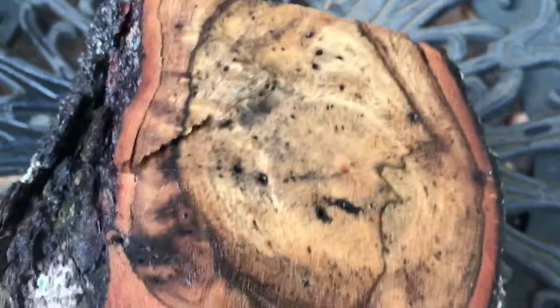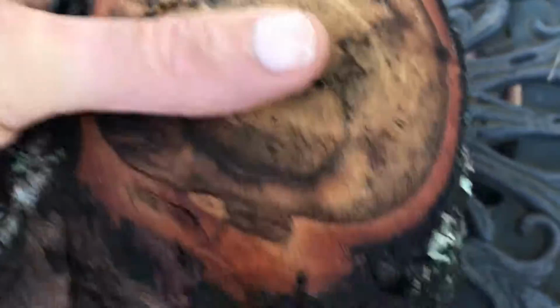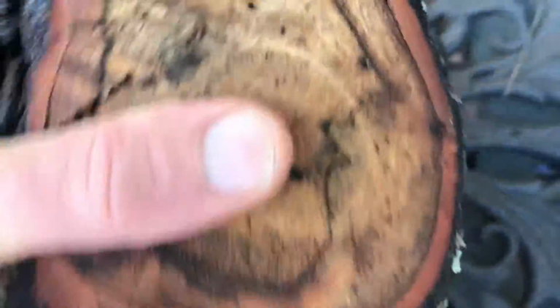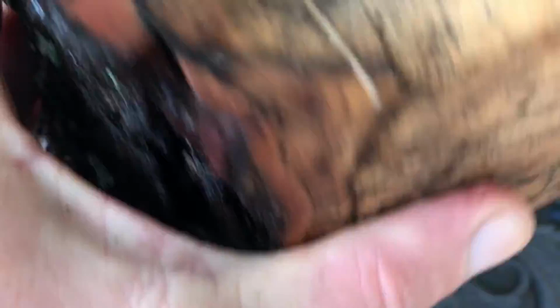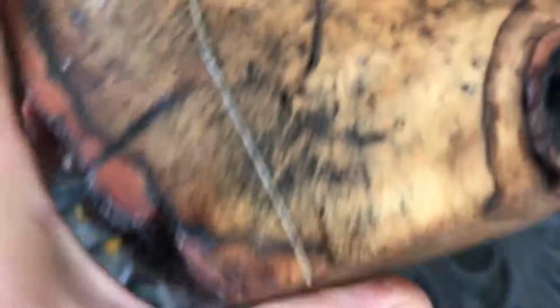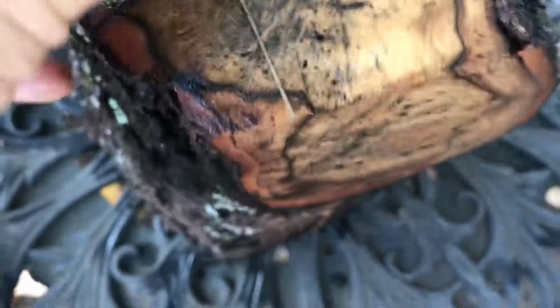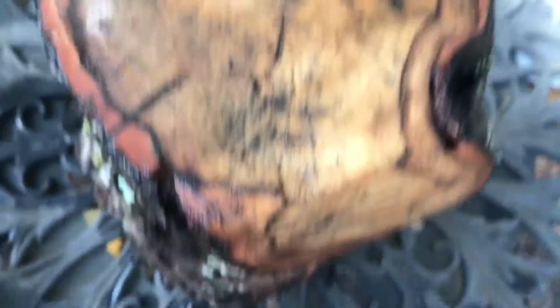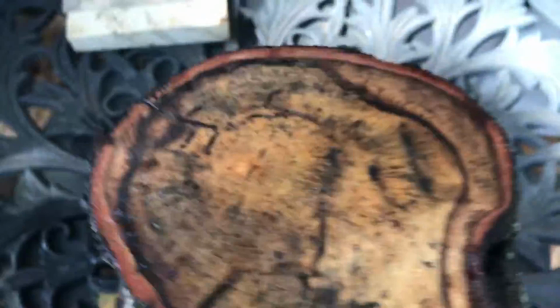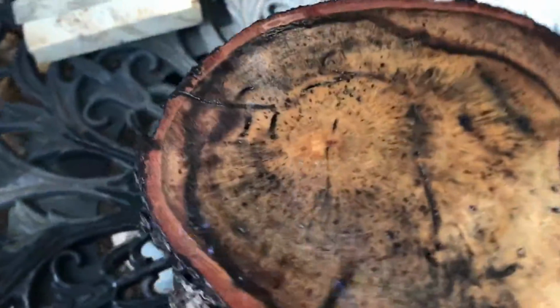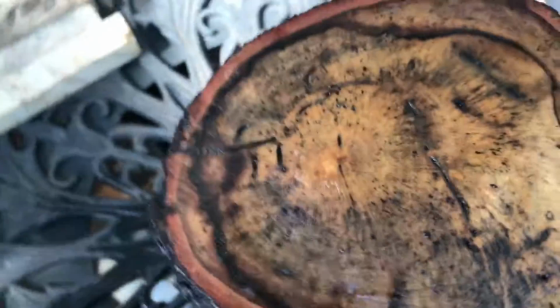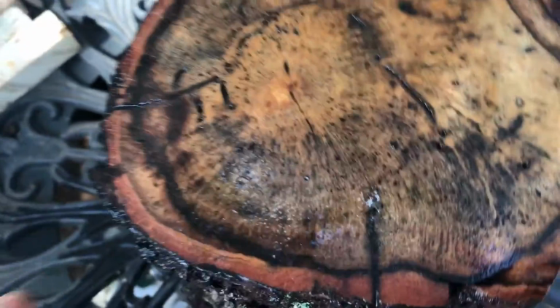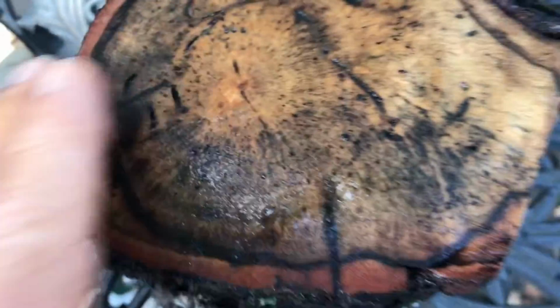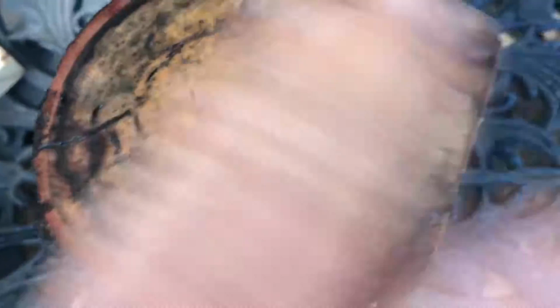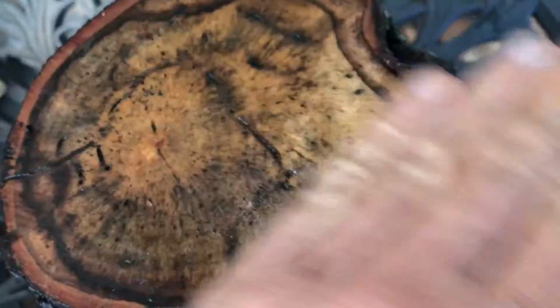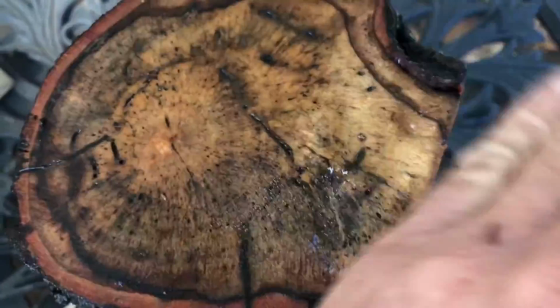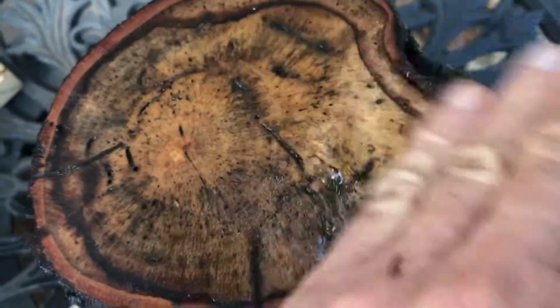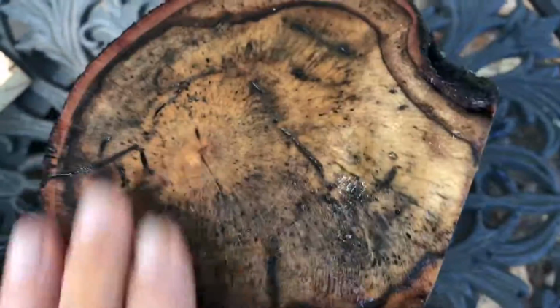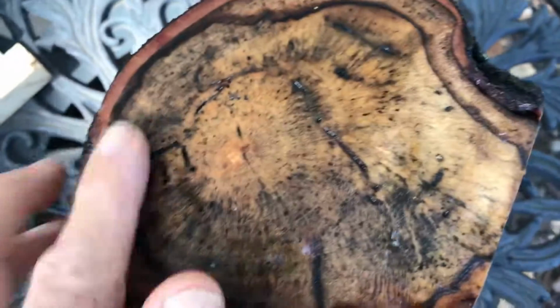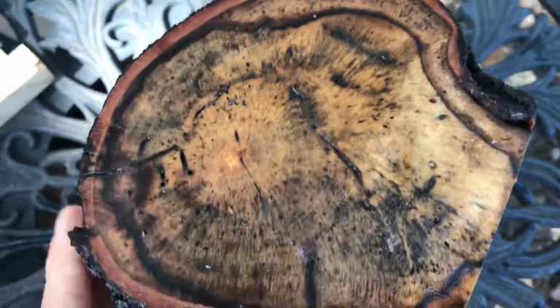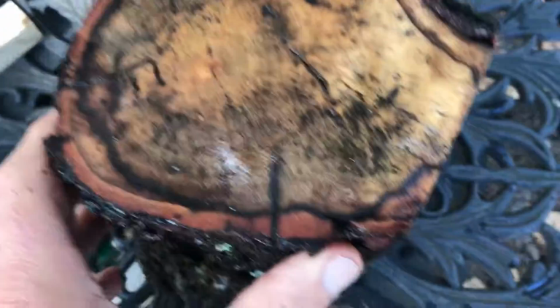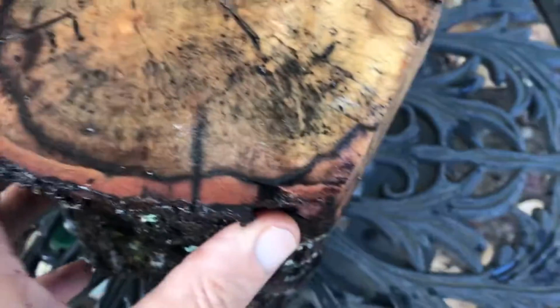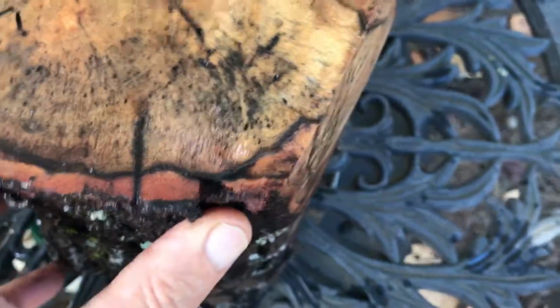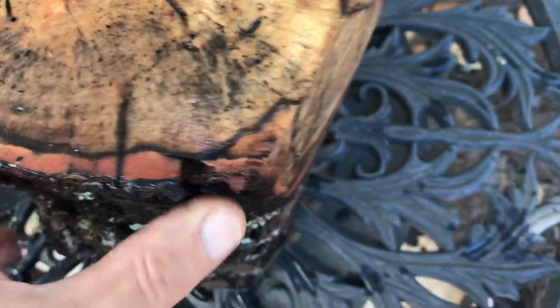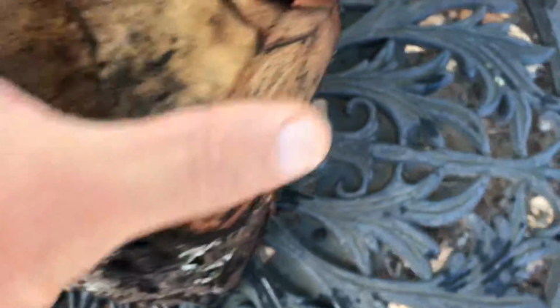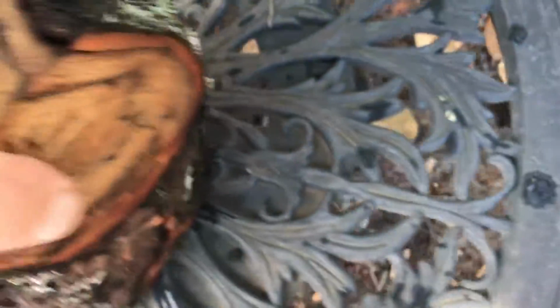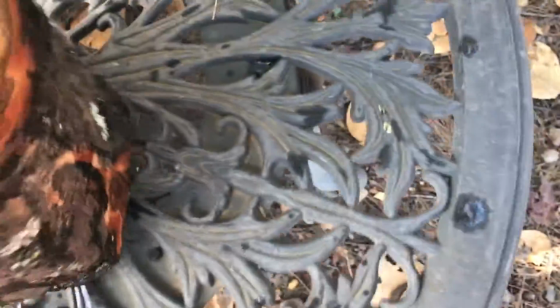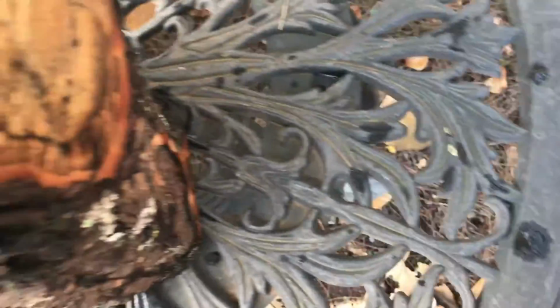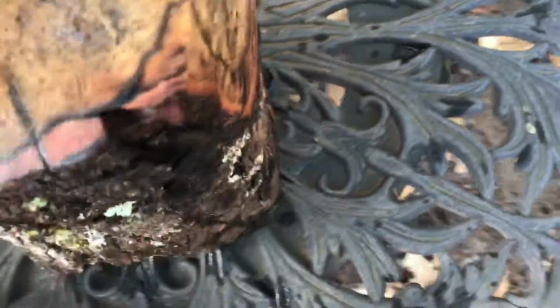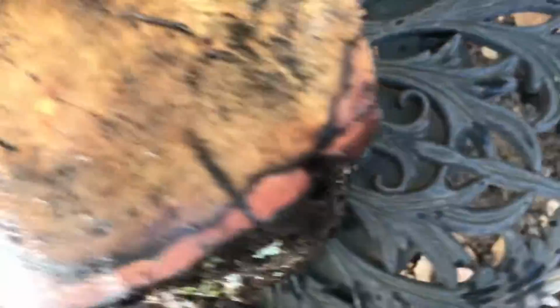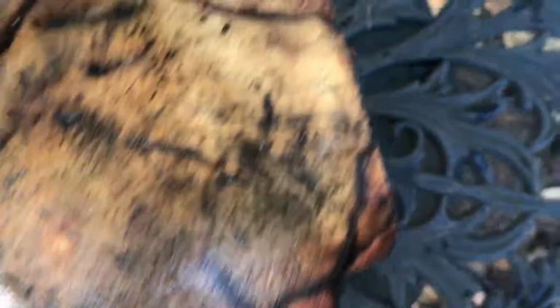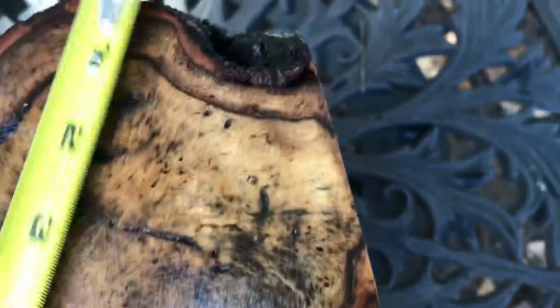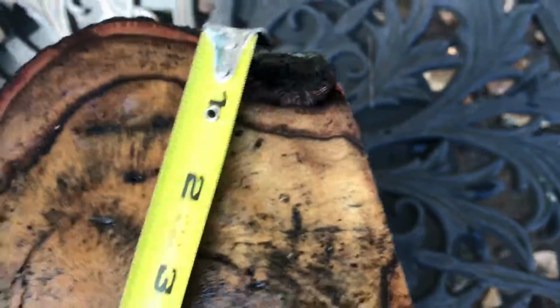So there's the other end right here, and you can see all that spalting here. Llama is a very hard wood, very dense. This log is heavy. So let's get some dimensions on this for you.